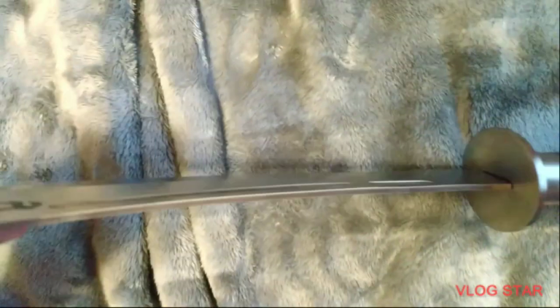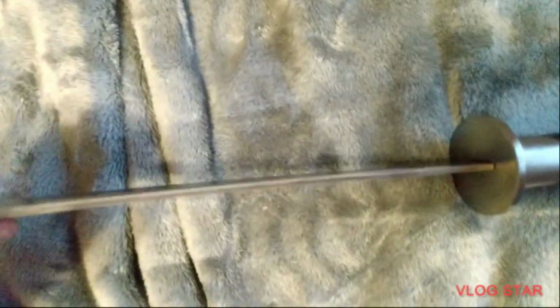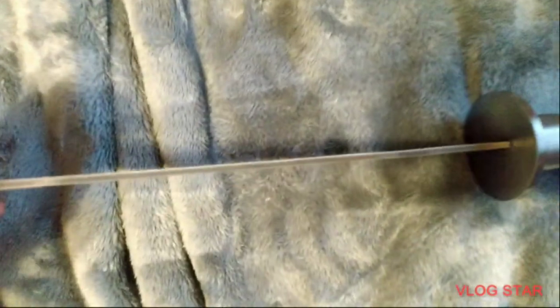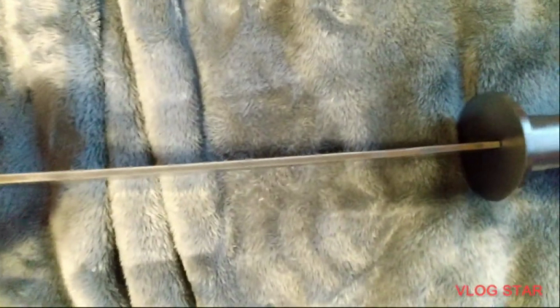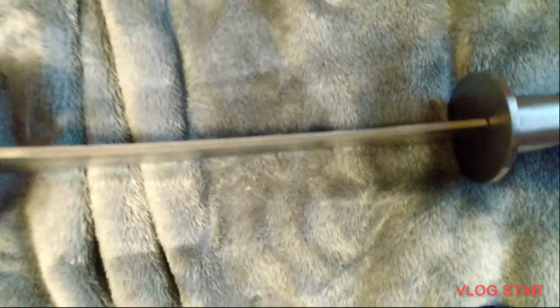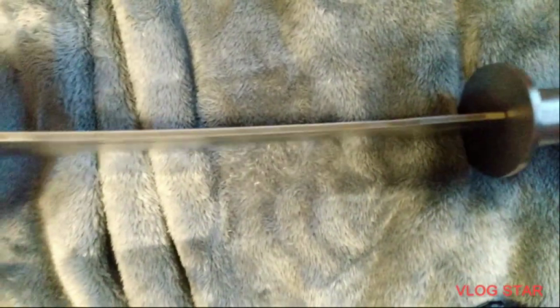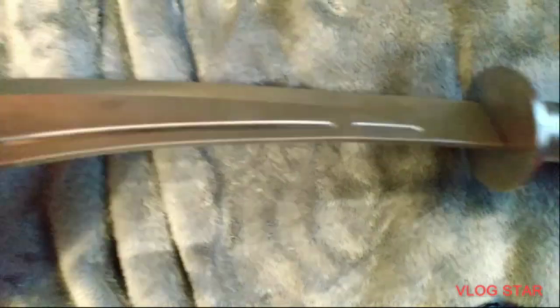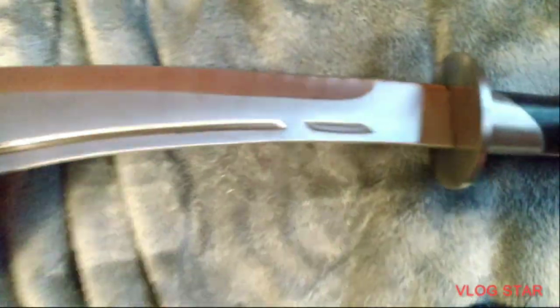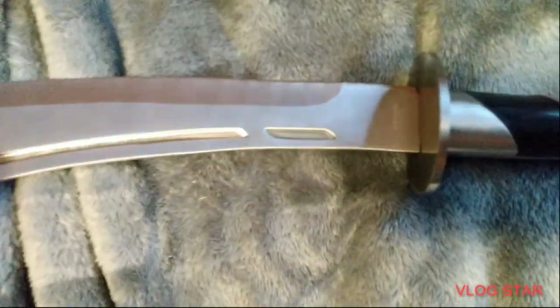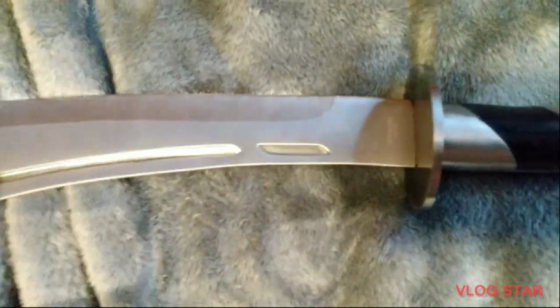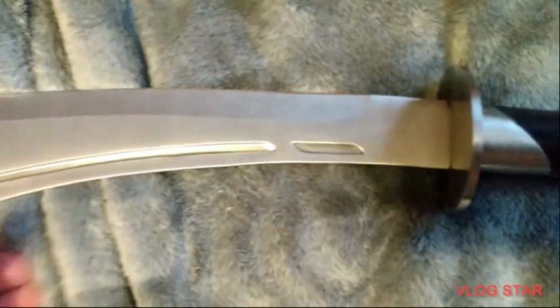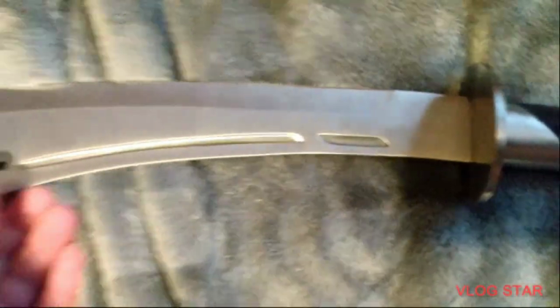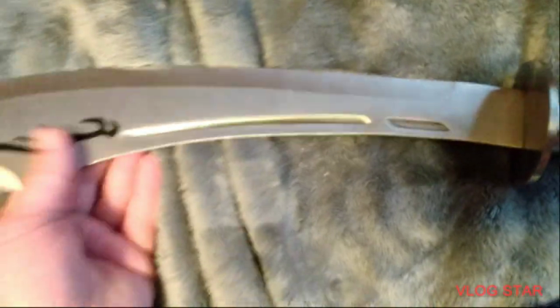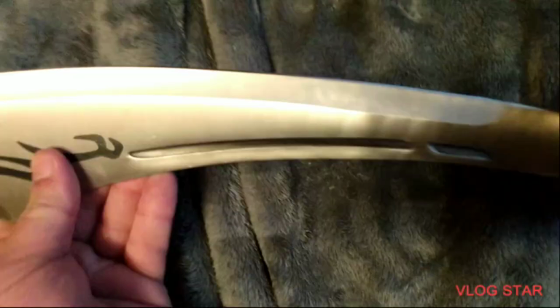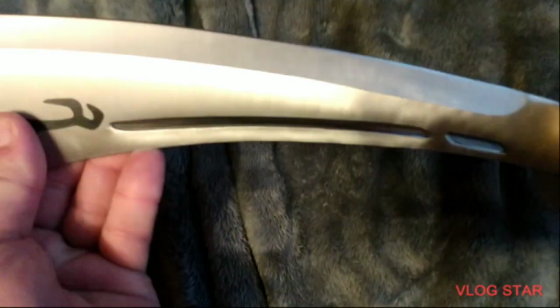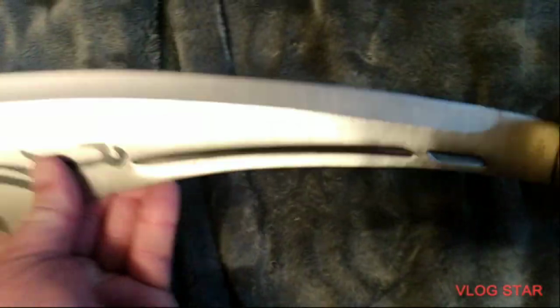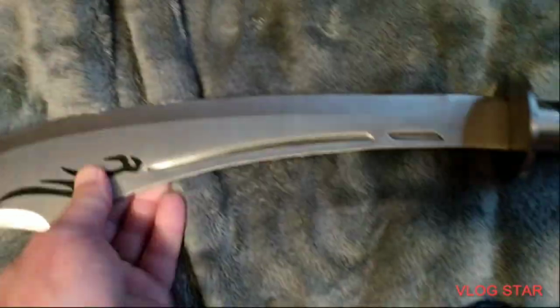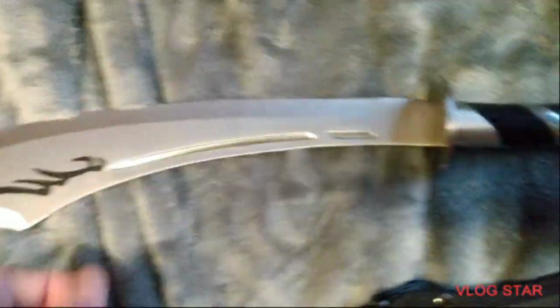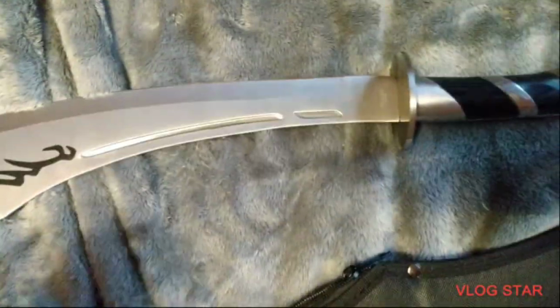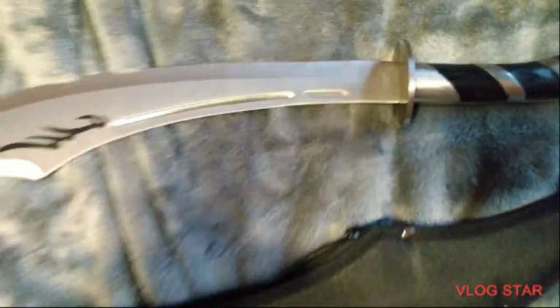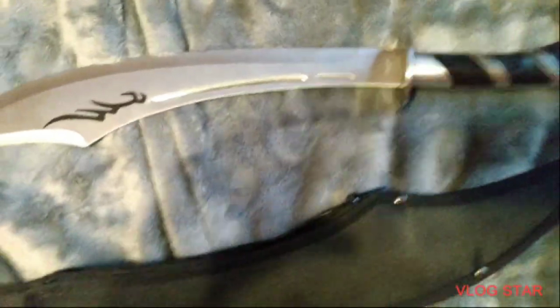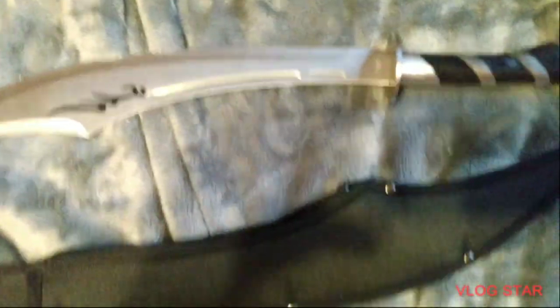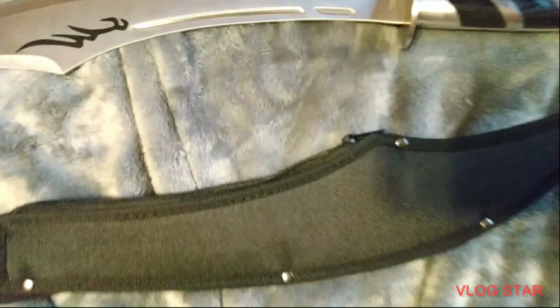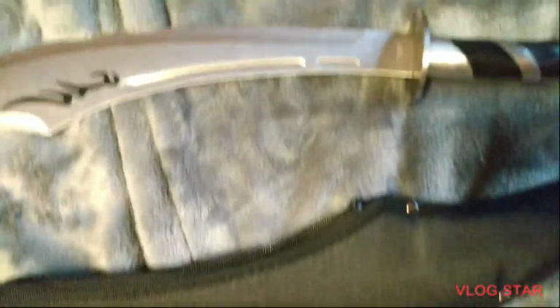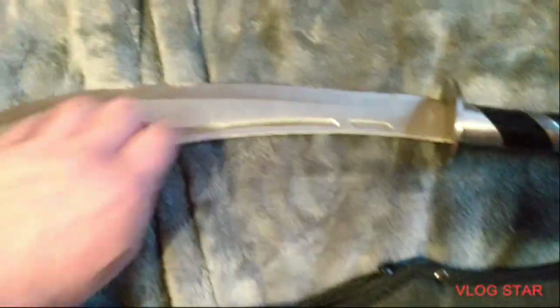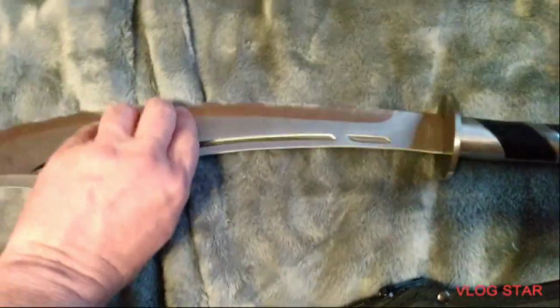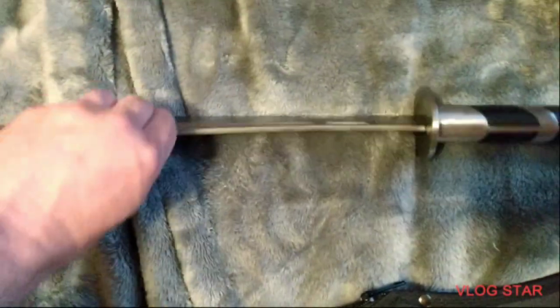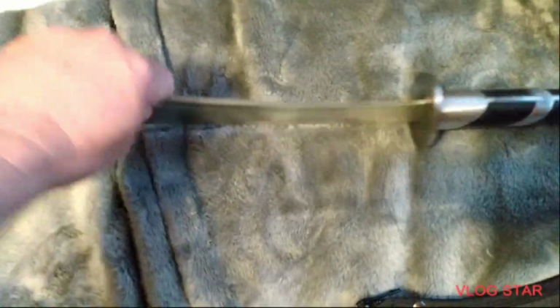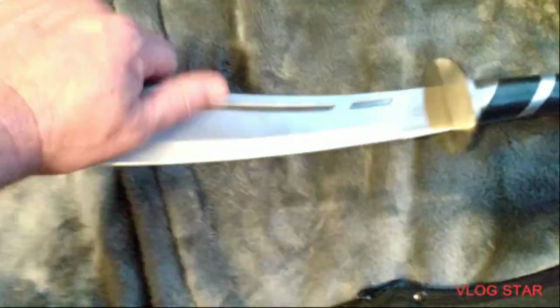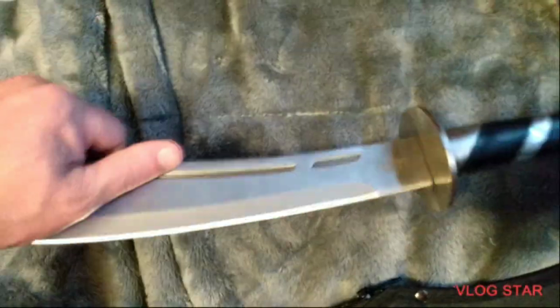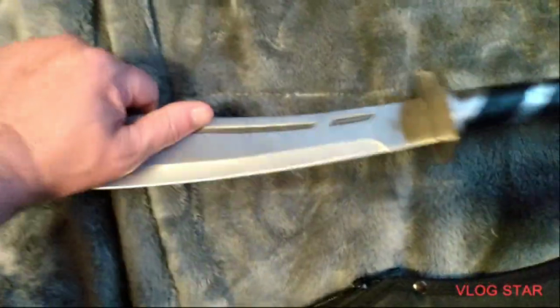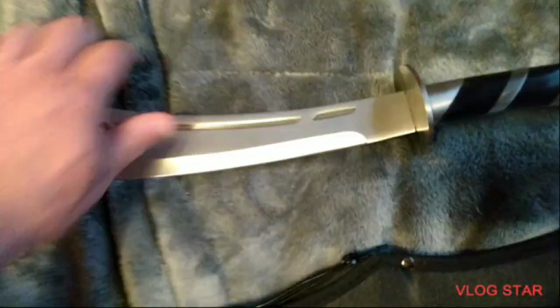Thickness of the blade — stainless. But that's my Fantasy Master Scimitar.